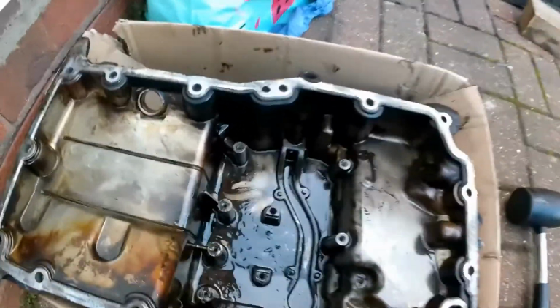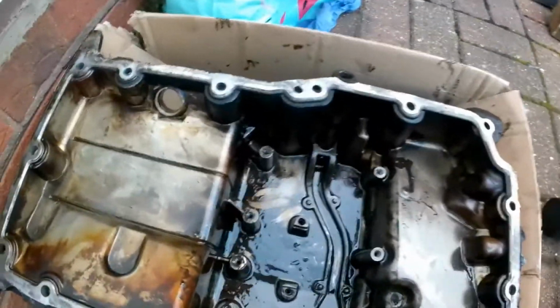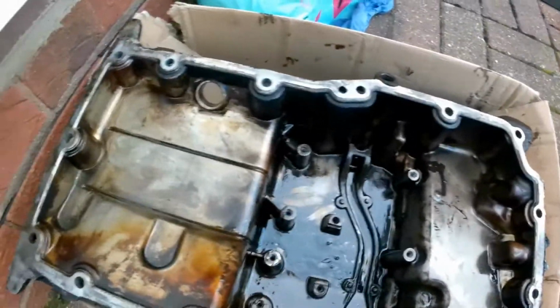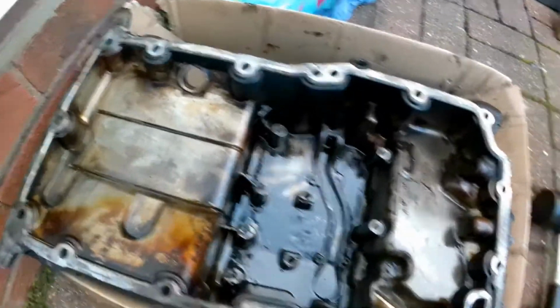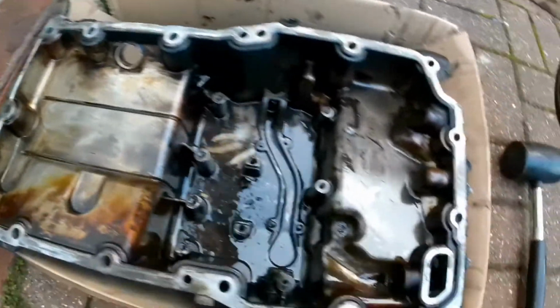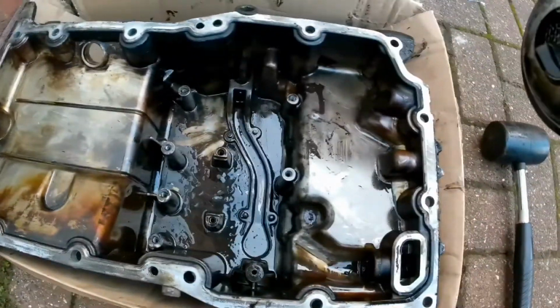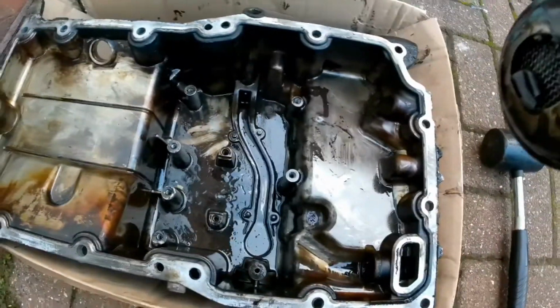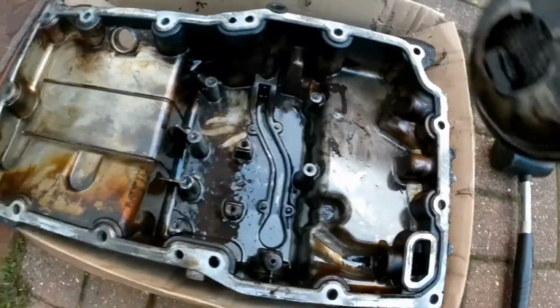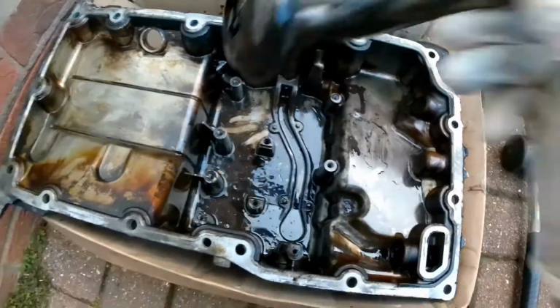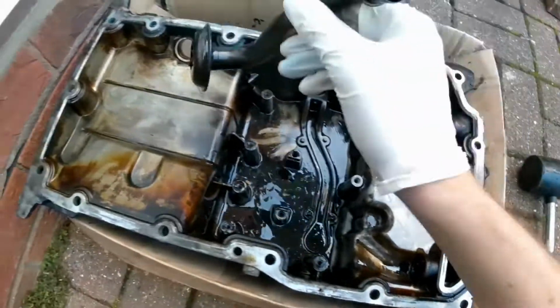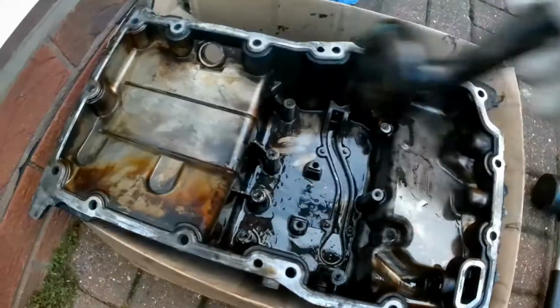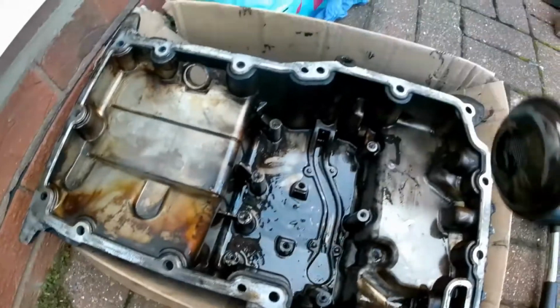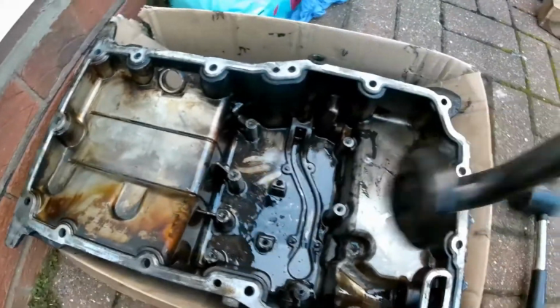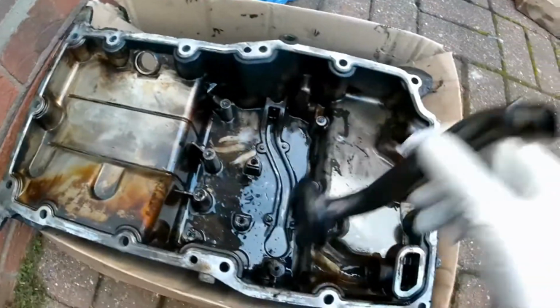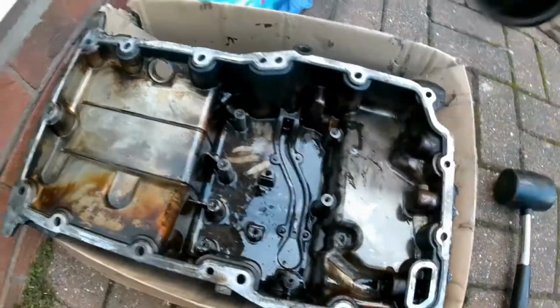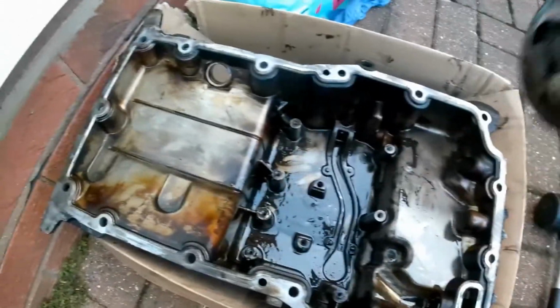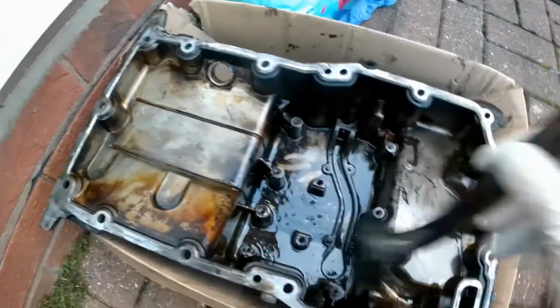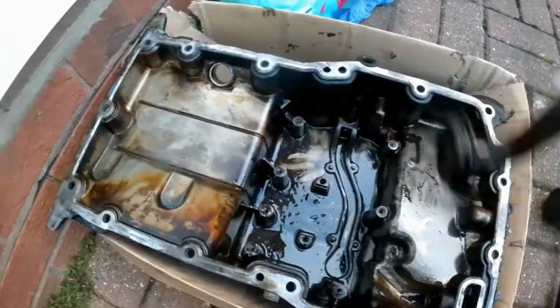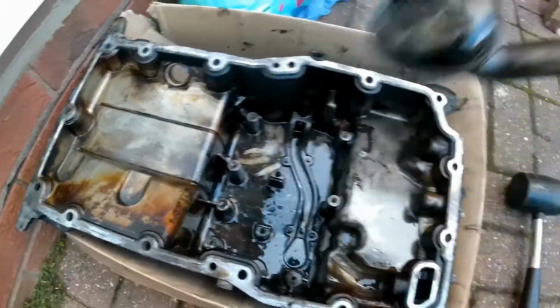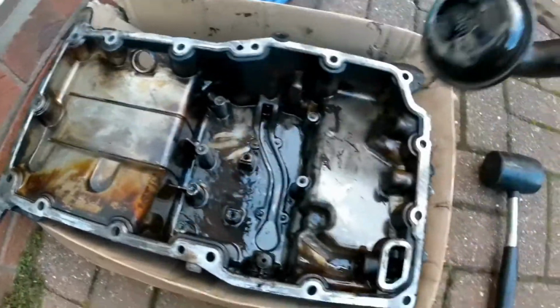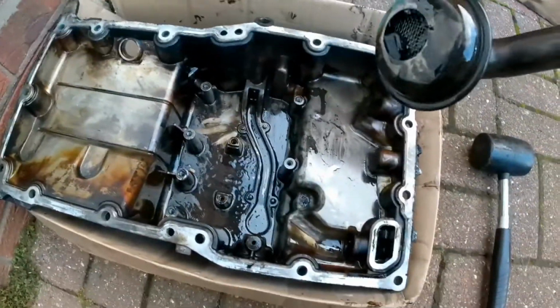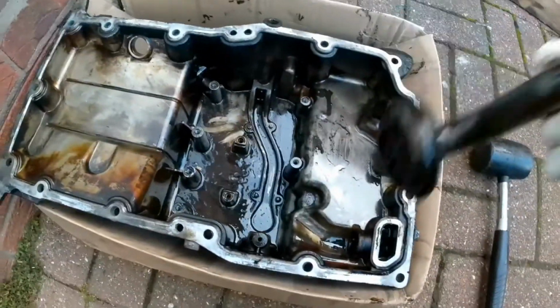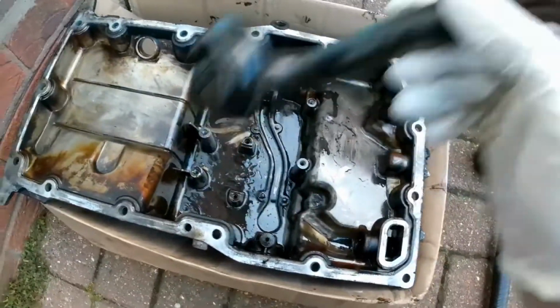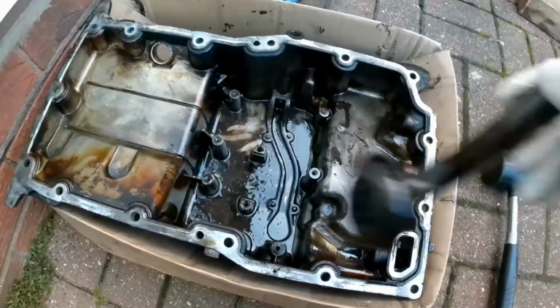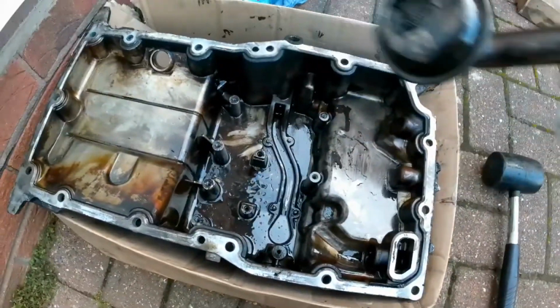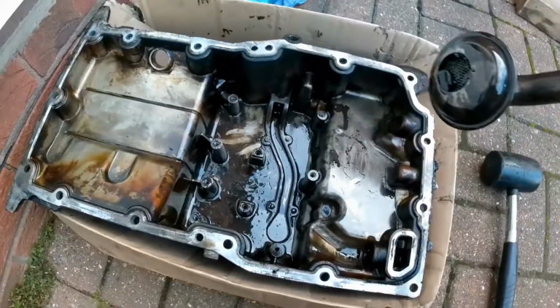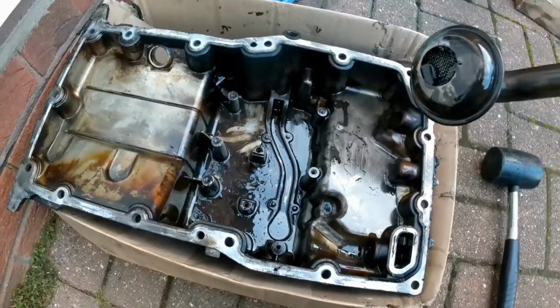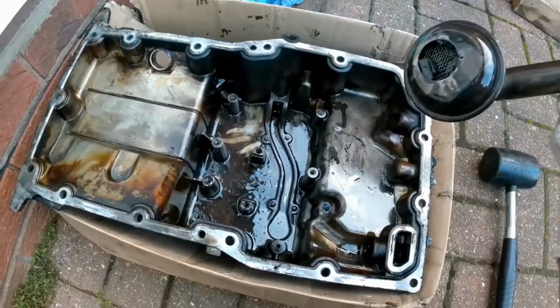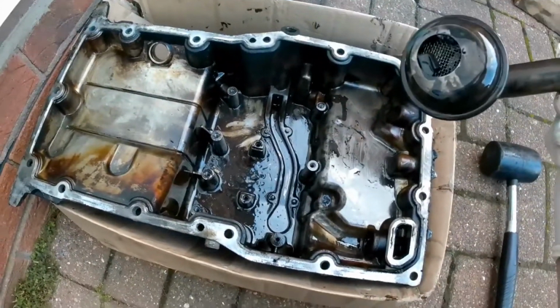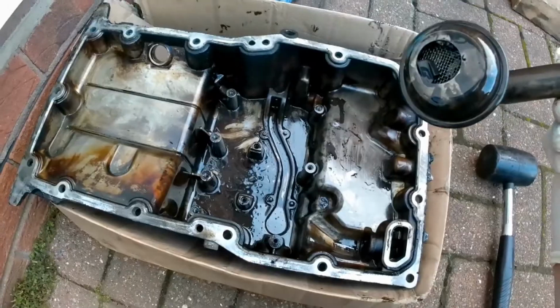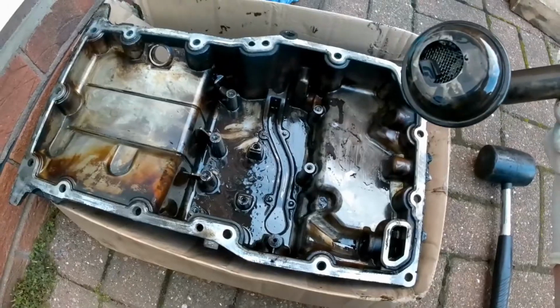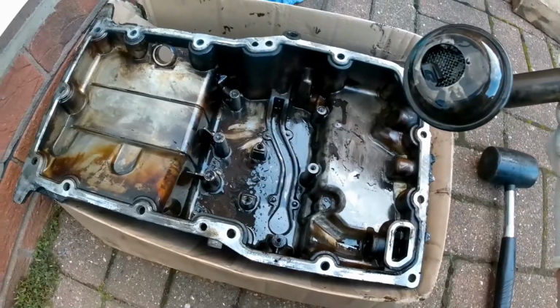All the bits out of the sump, stripped, sensors out, sump plugs out, baffles out. So this is ready to go. Hopefully get a nice wash.